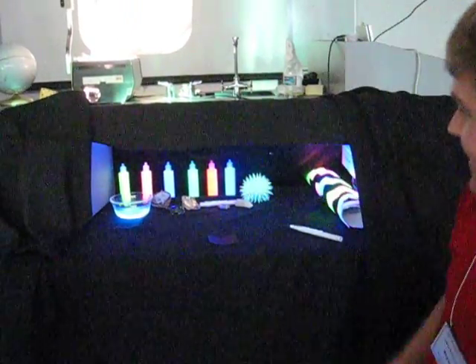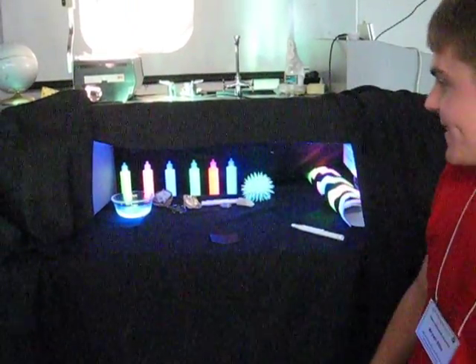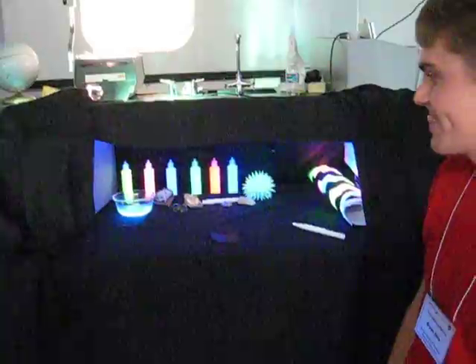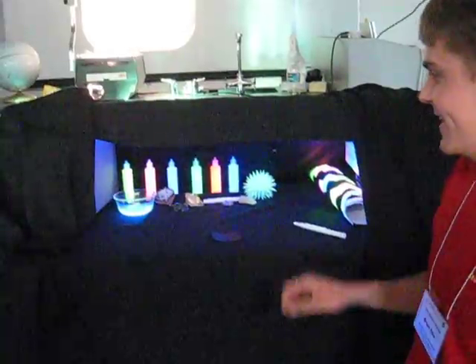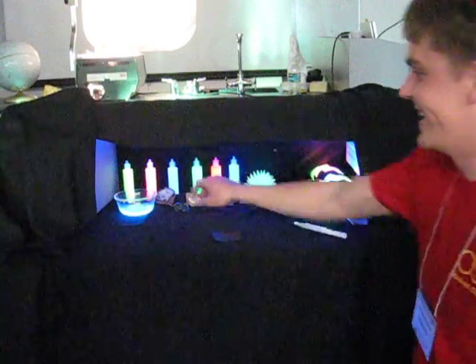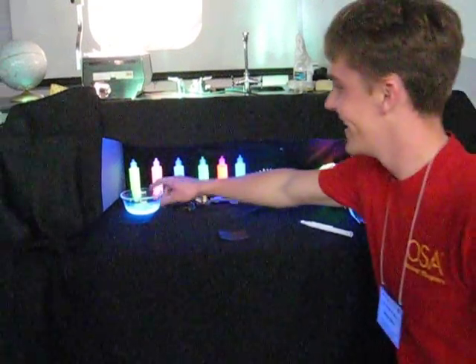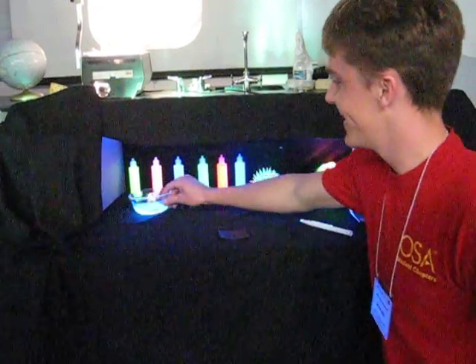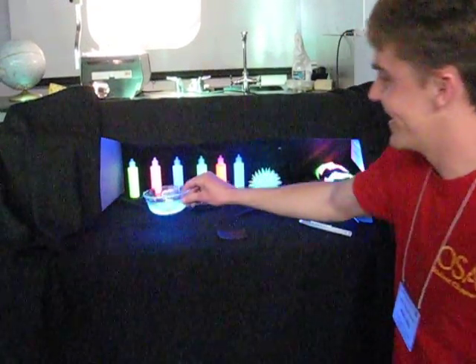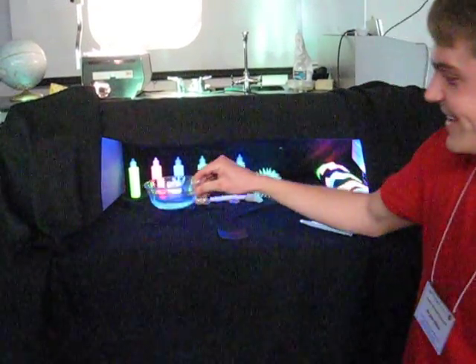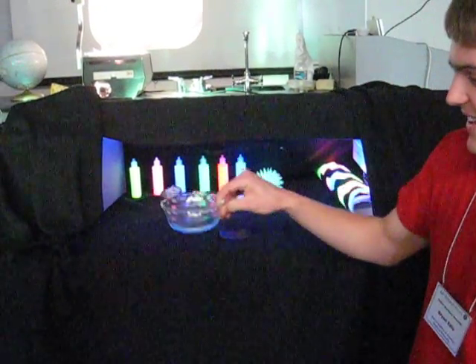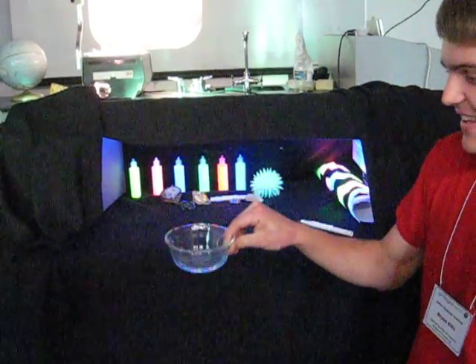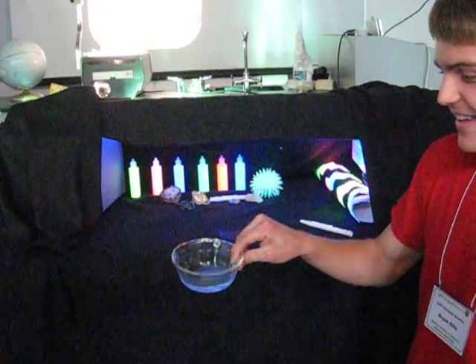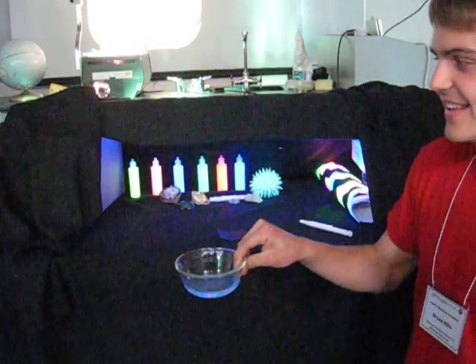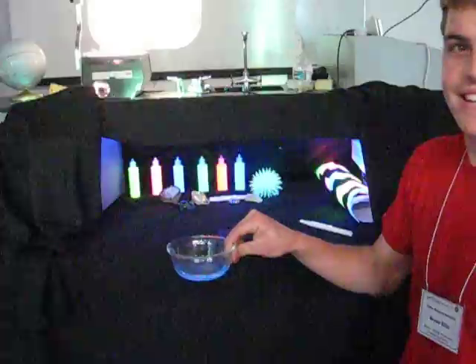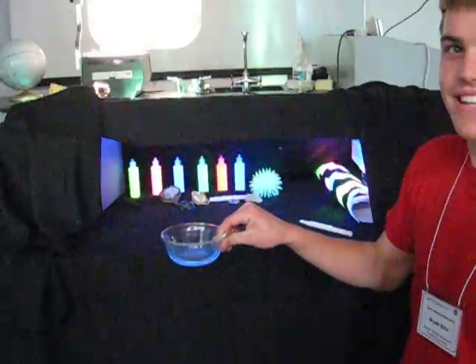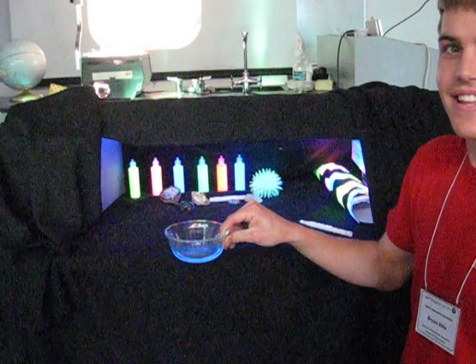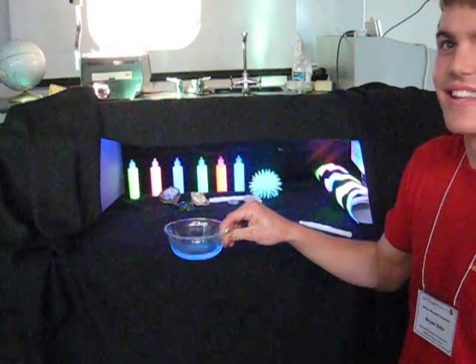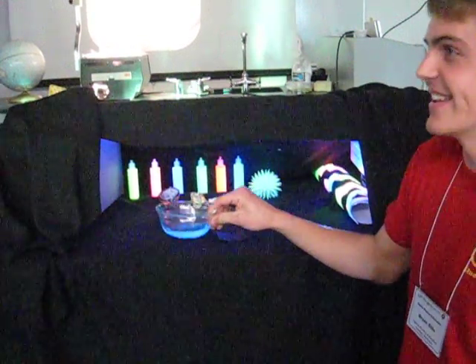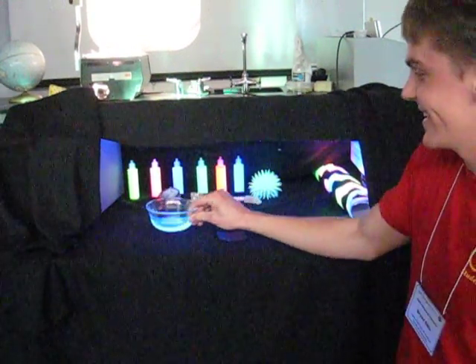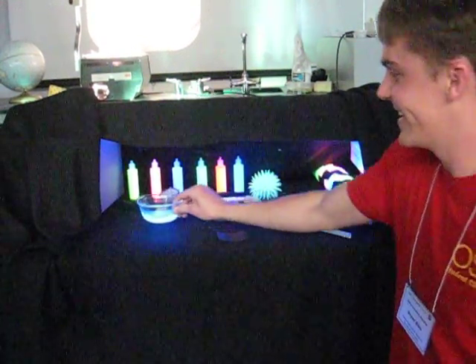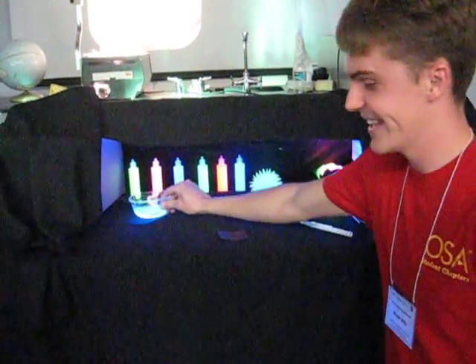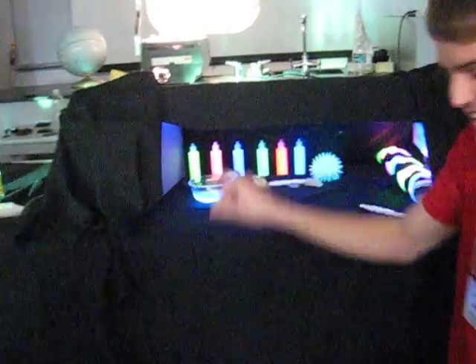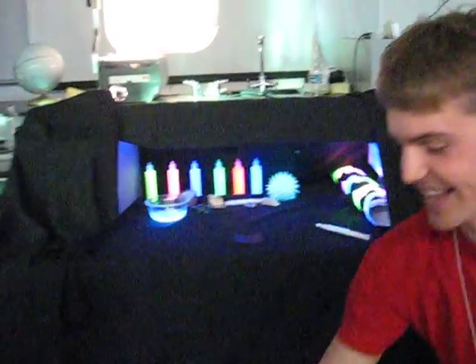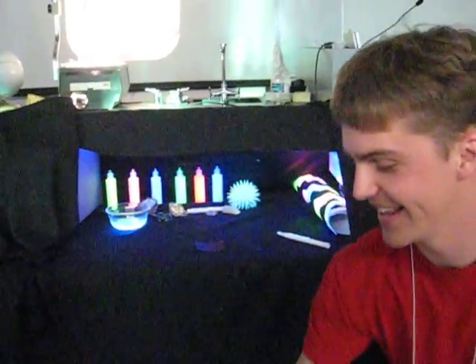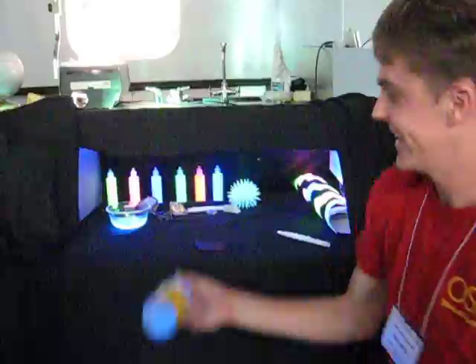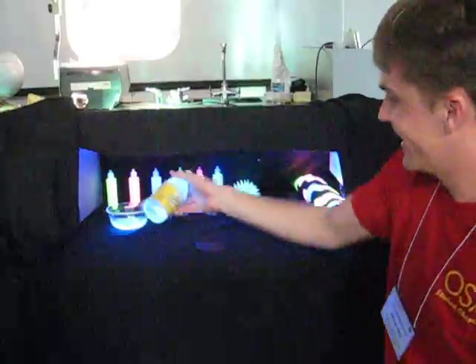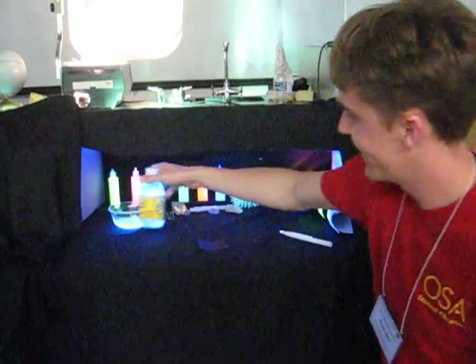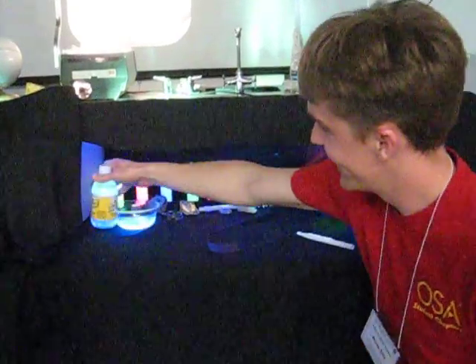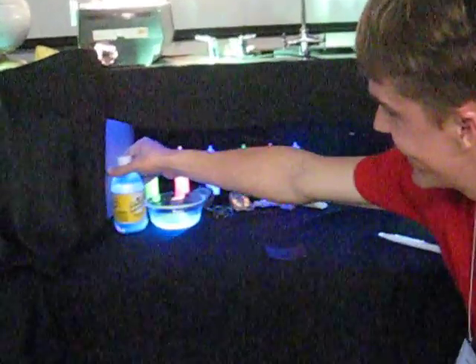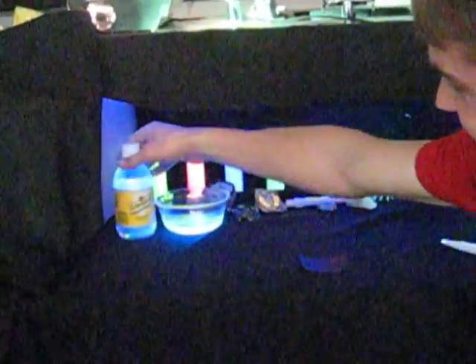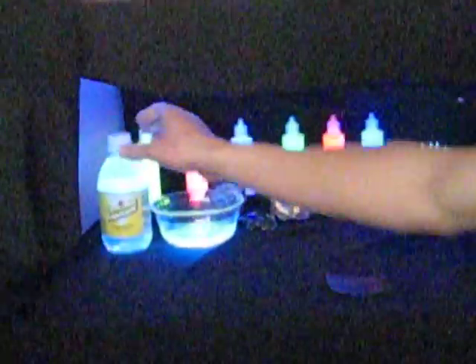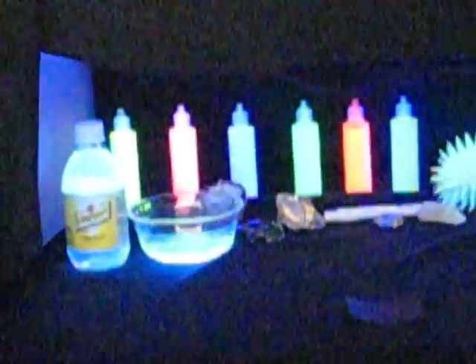What else do you have, Brian? Here's some tonic water with quinine in it that causes it to glow. Another bottle of tonic water.